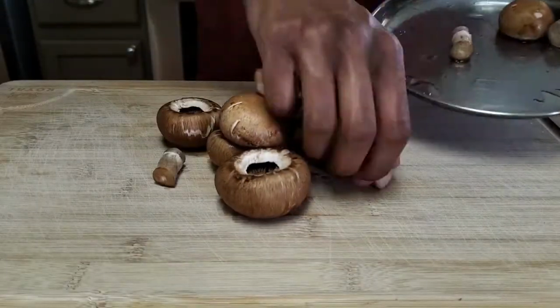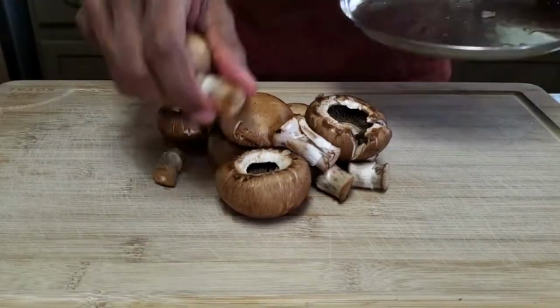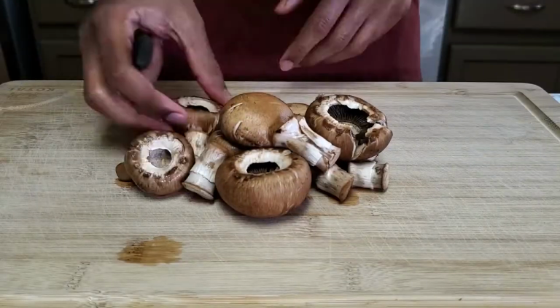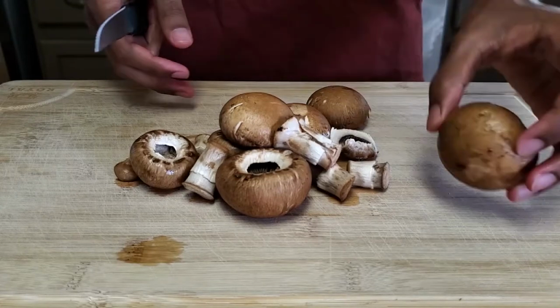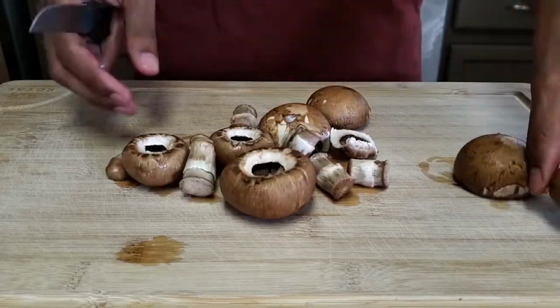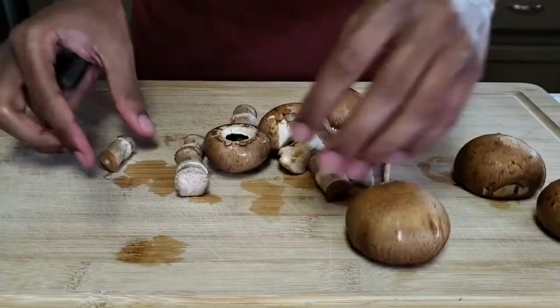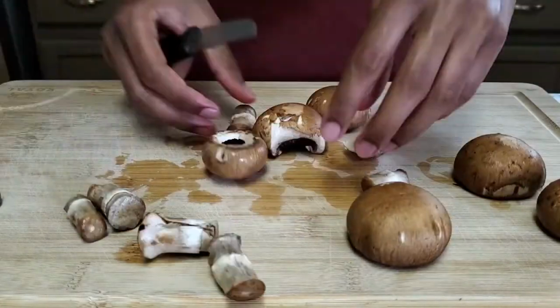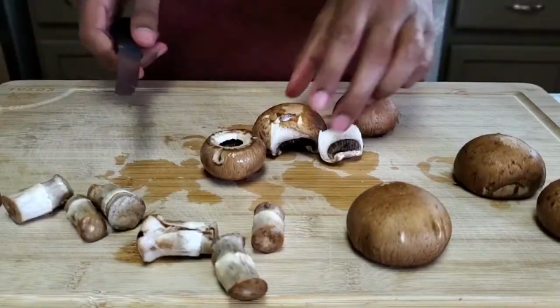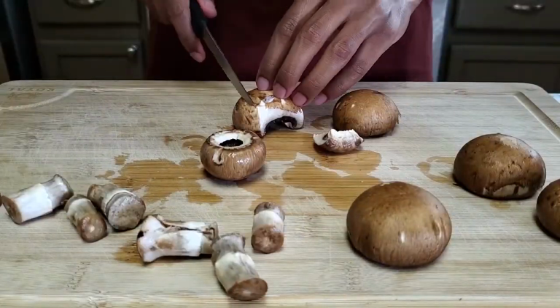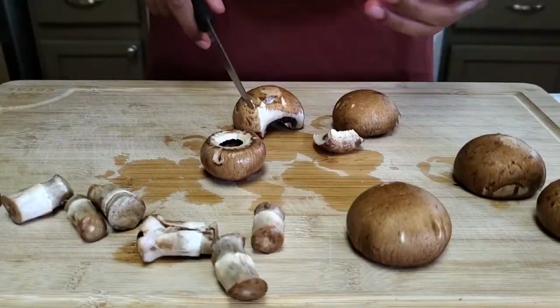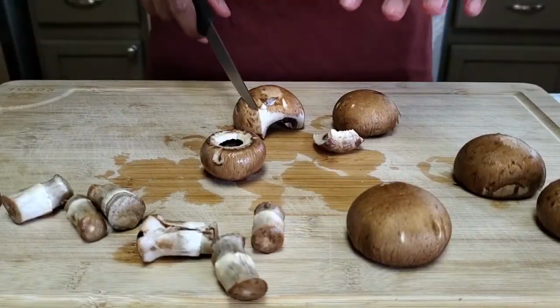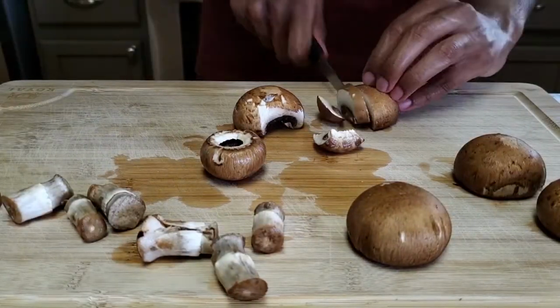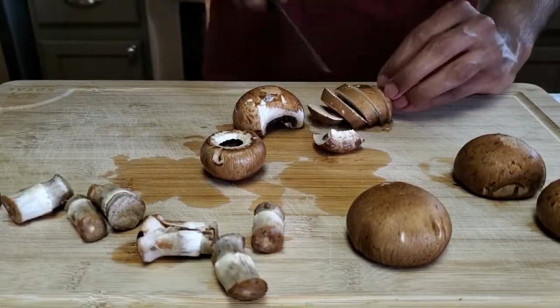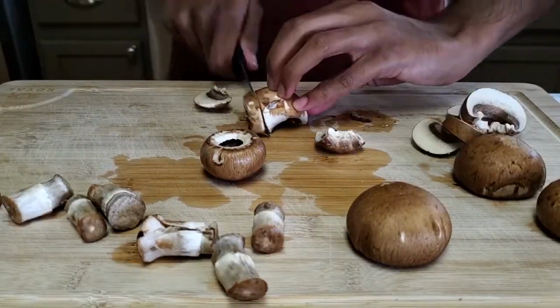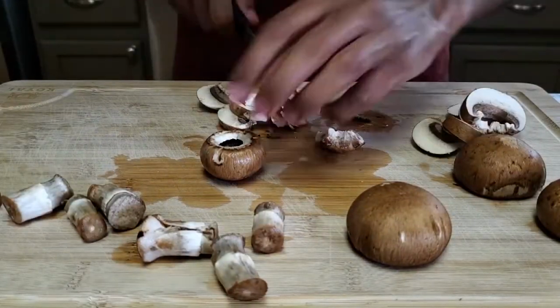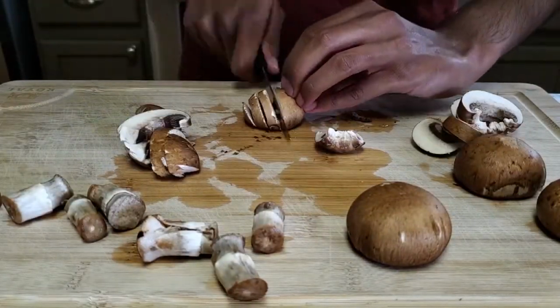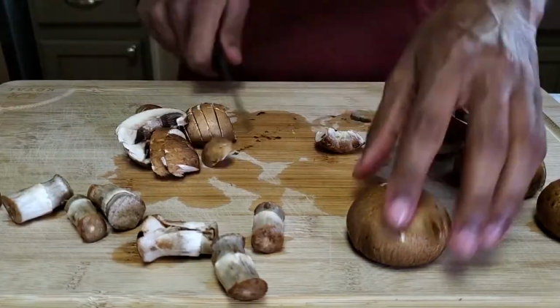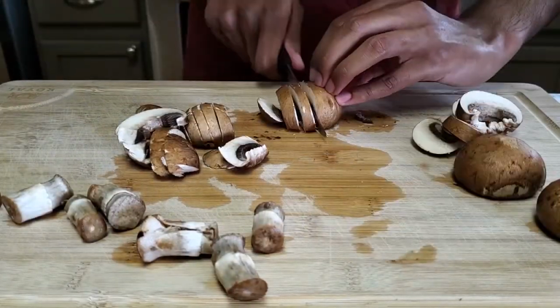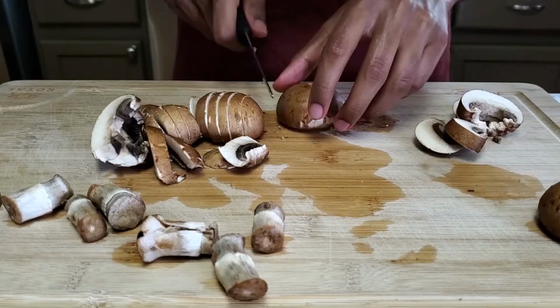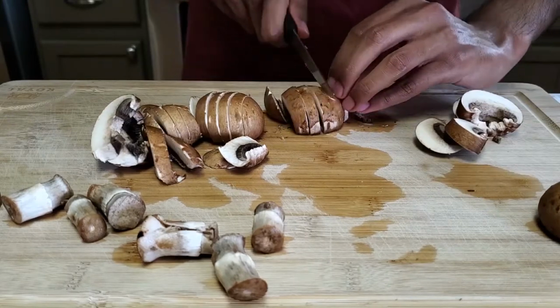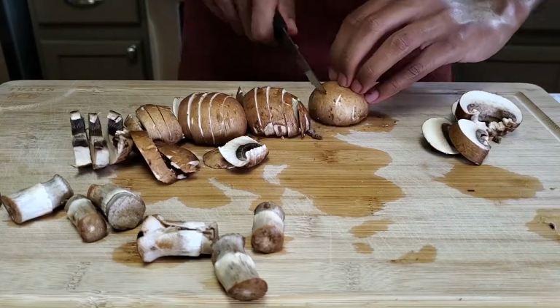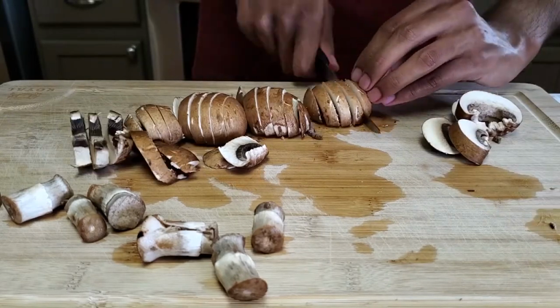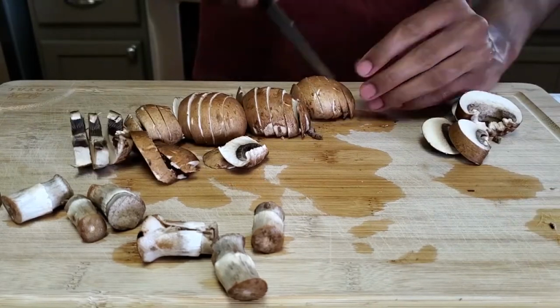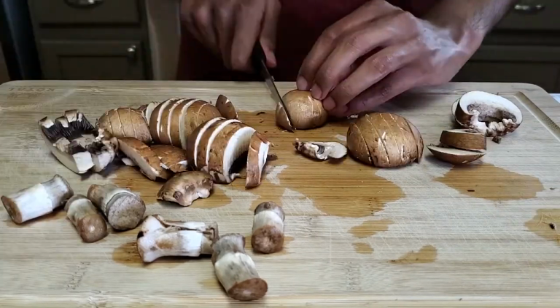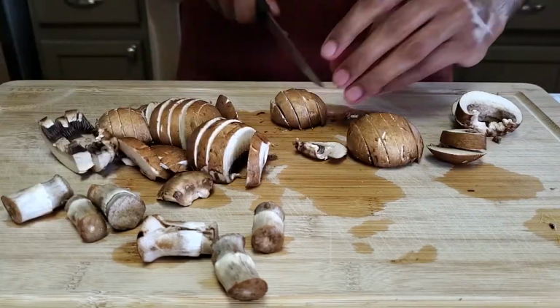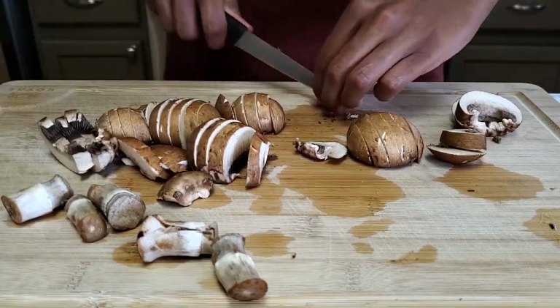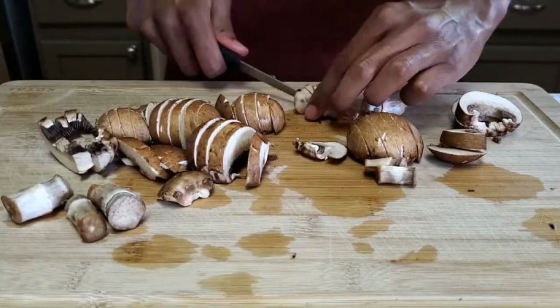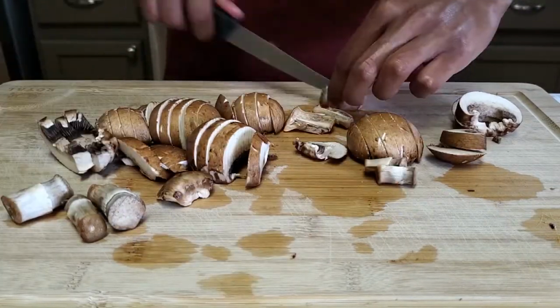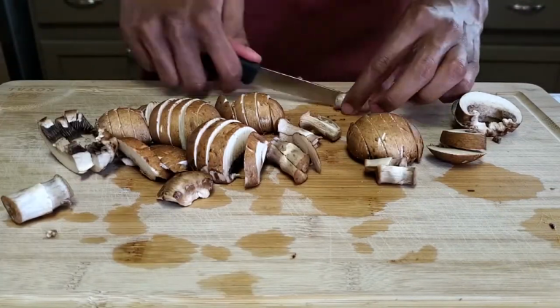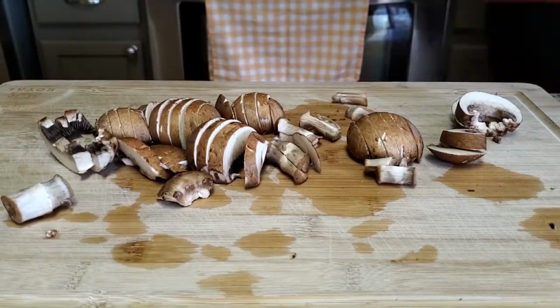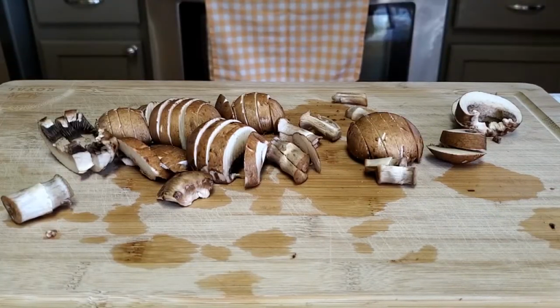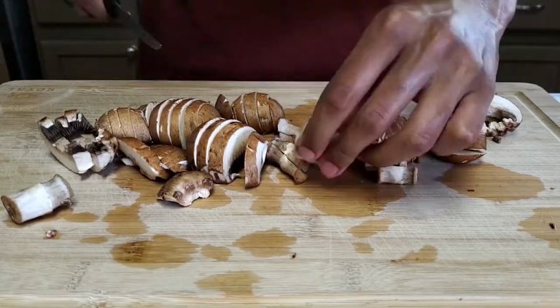For the filling, I'm going to be using mushrooms and corn. With the mushrooms, make sure to wash those really well and then slice them into bite-sized pieces. And with the corn, I'm using frozen corn, so I'm going to defrost that.